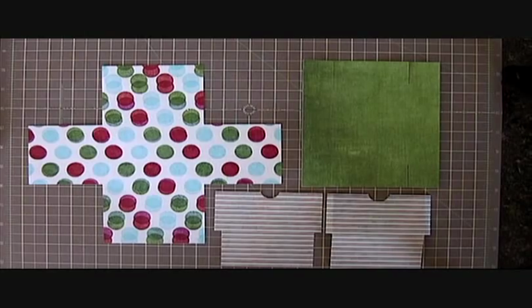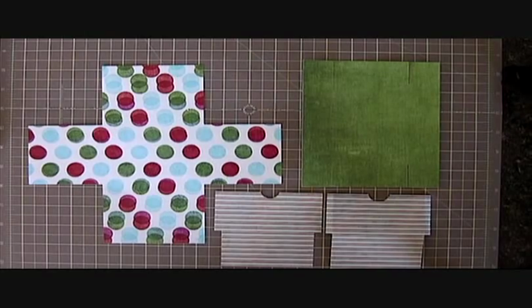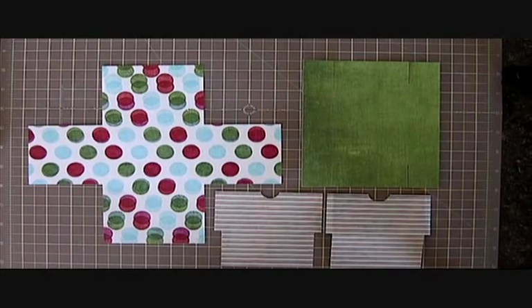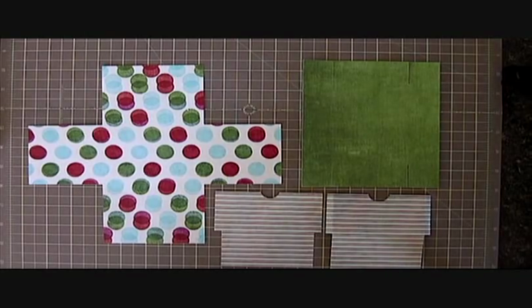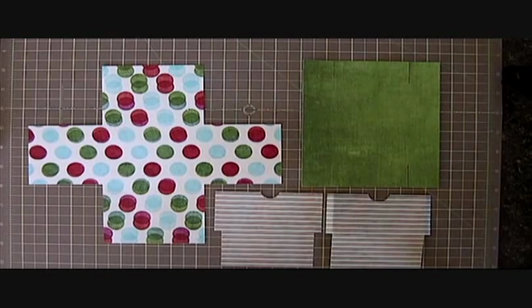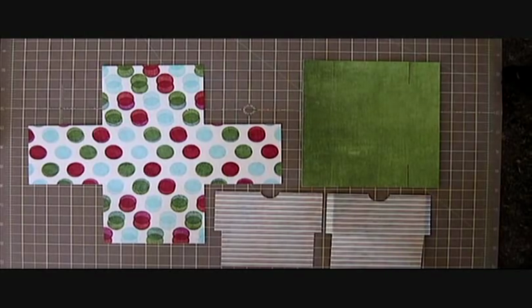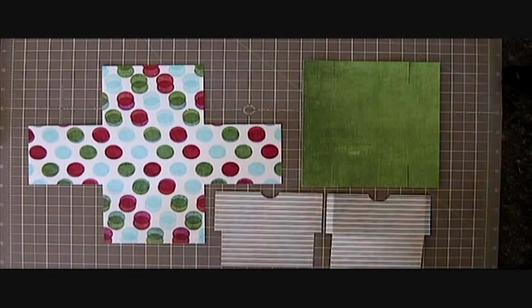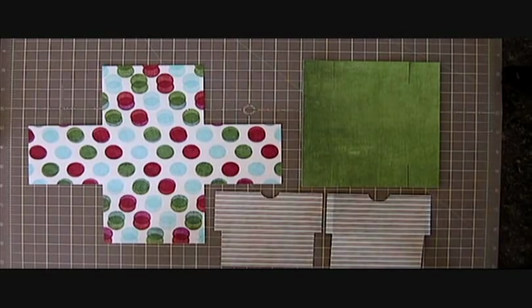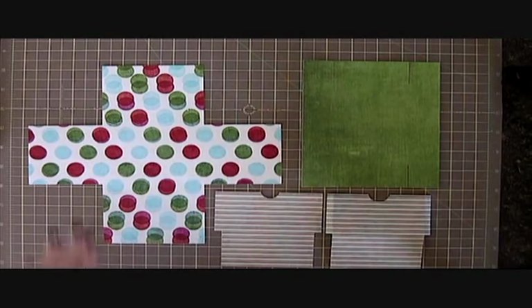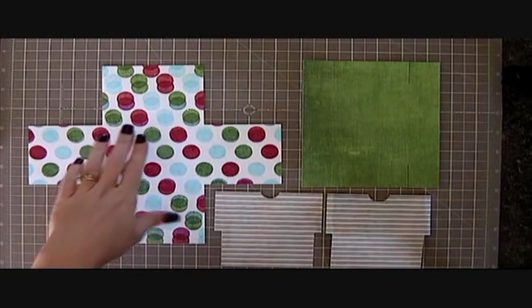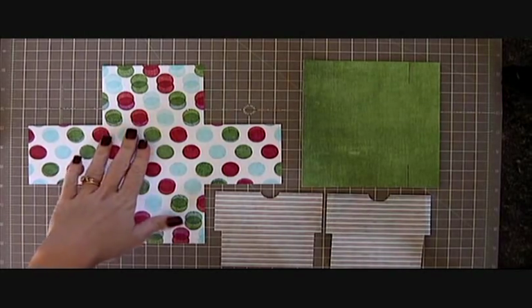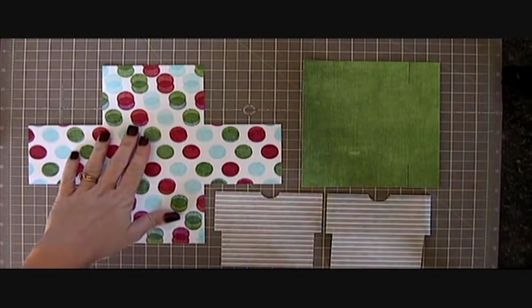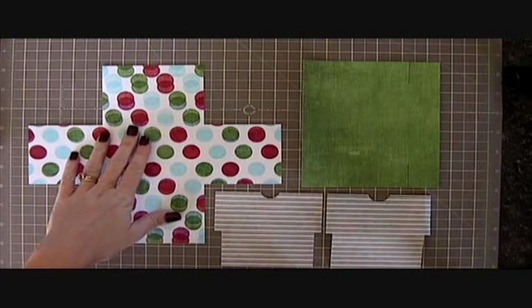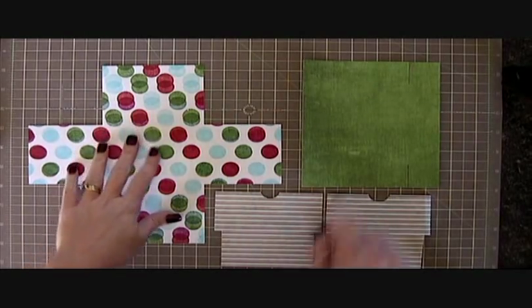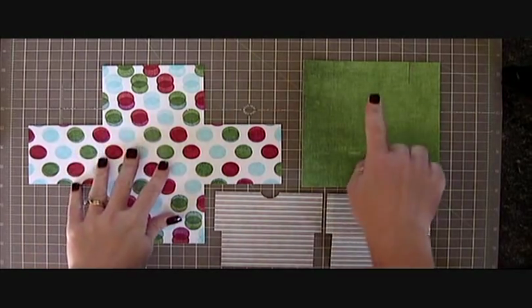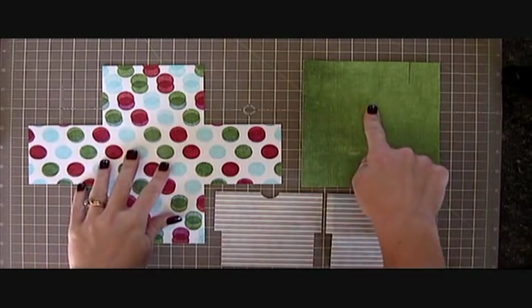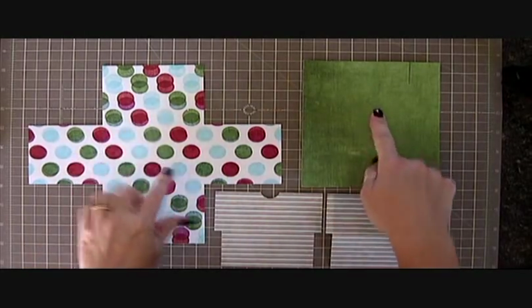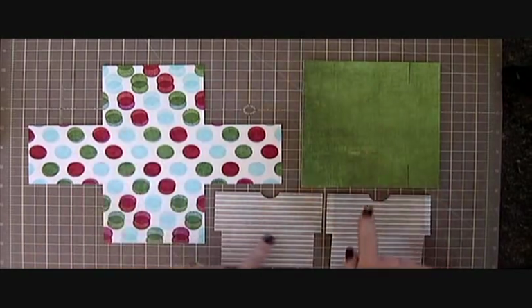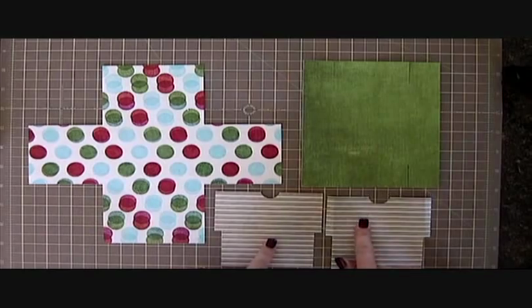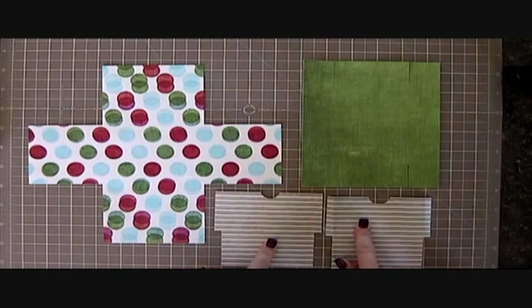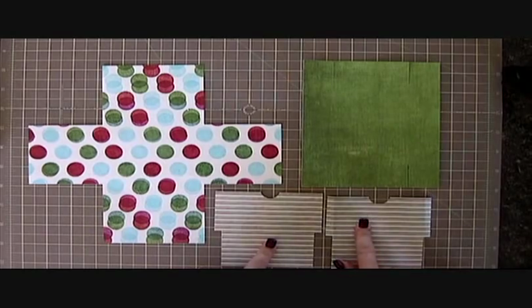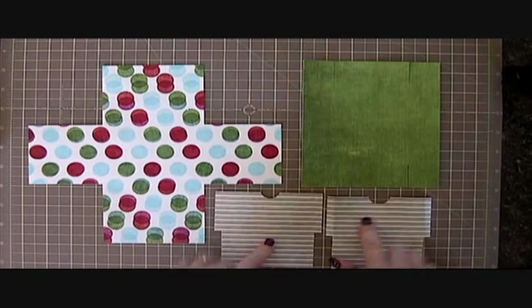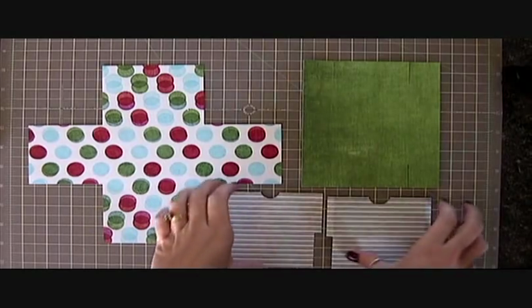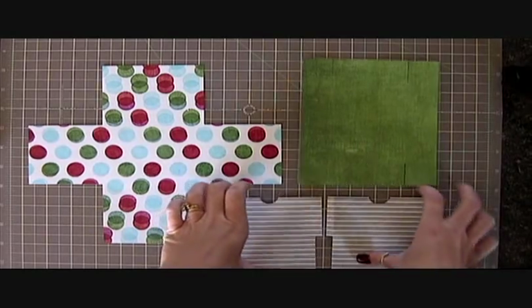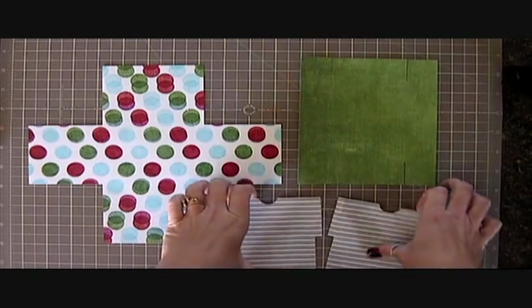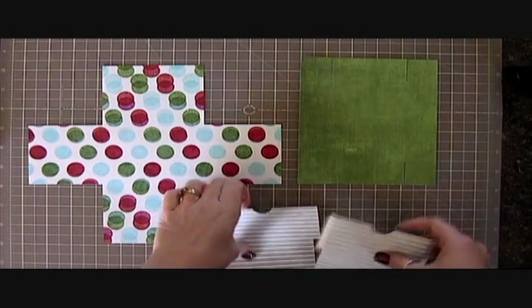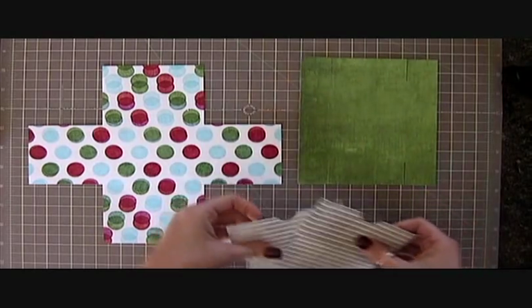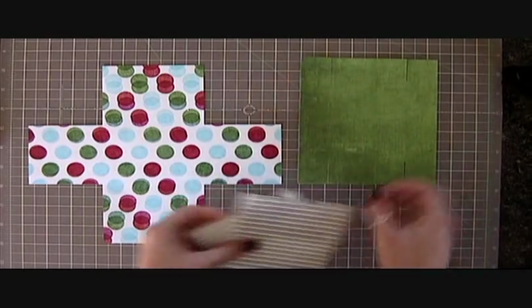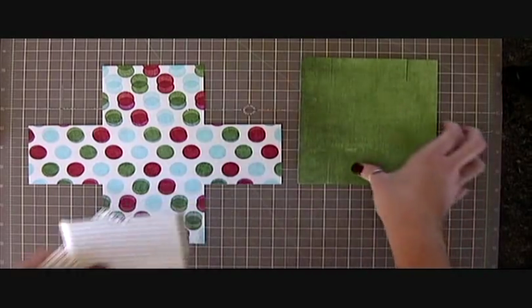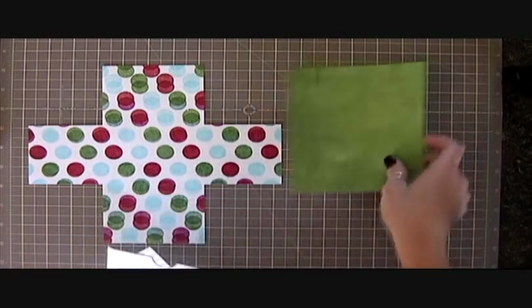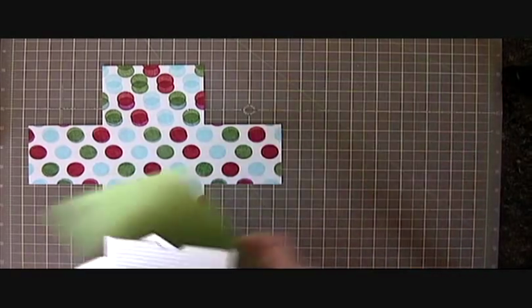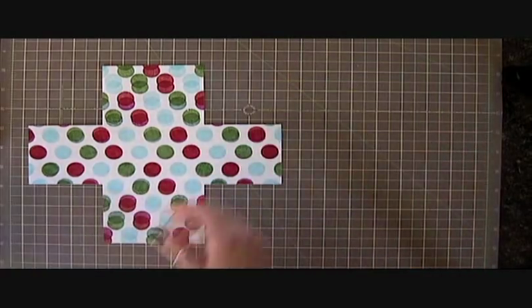Here are all the pieces from the cut file. This is your box base, your lid, and your two card holders. This goes together very easily.